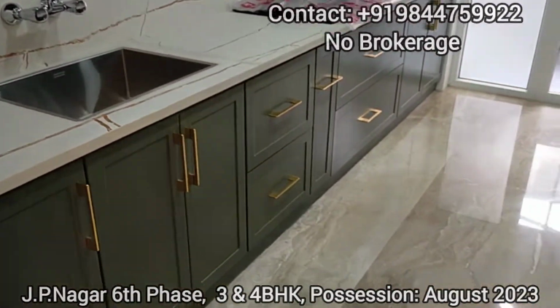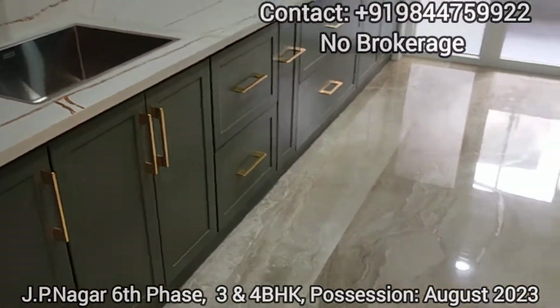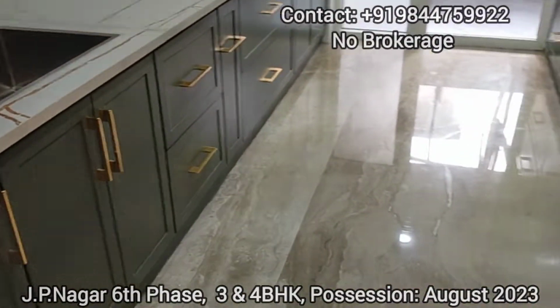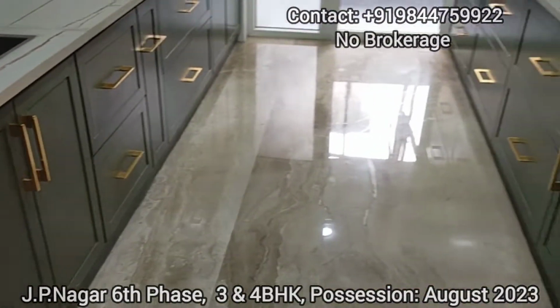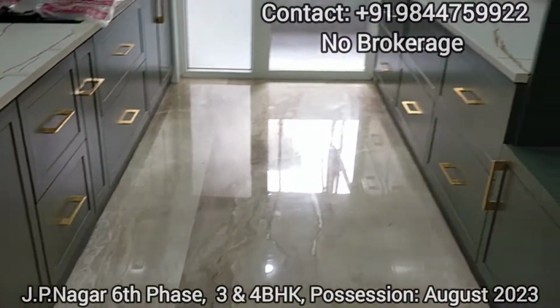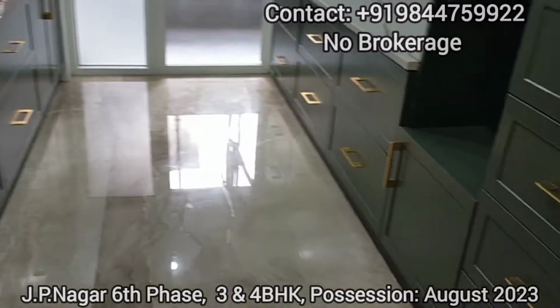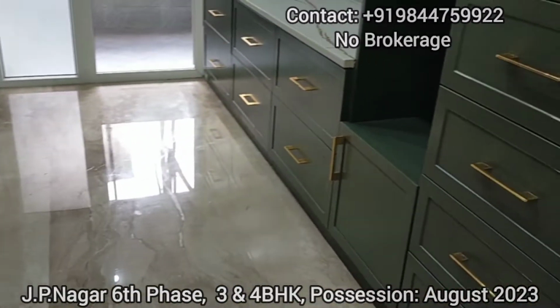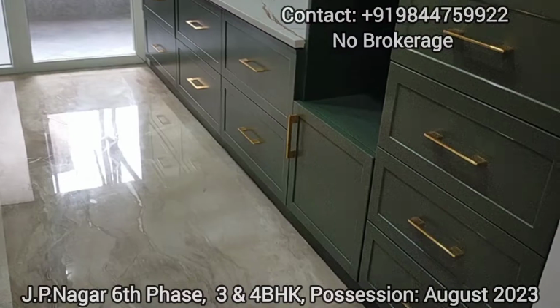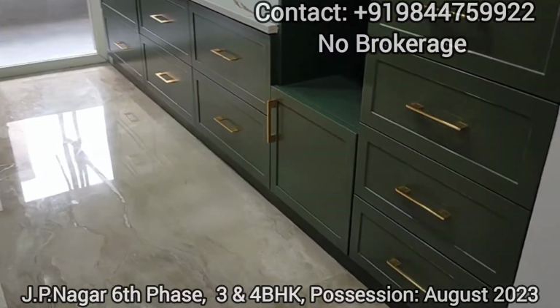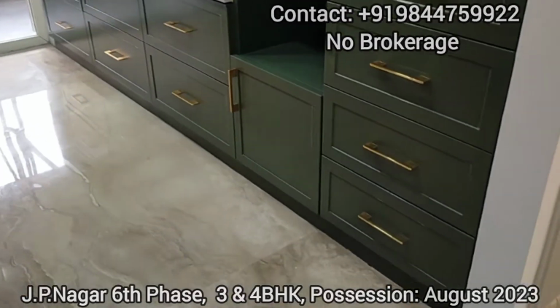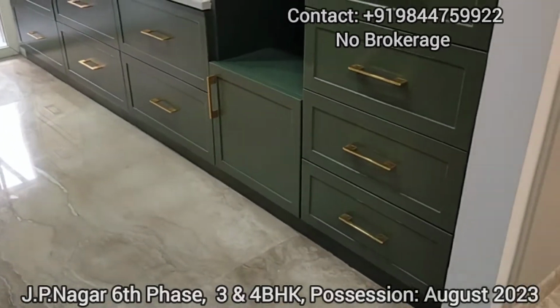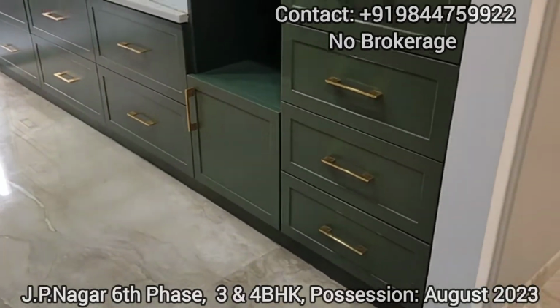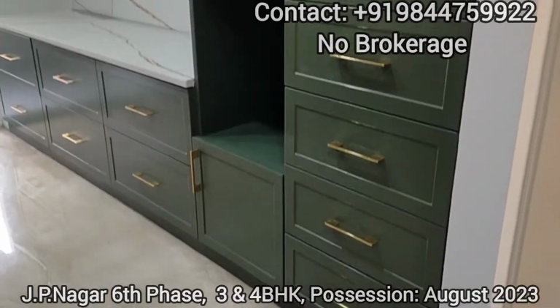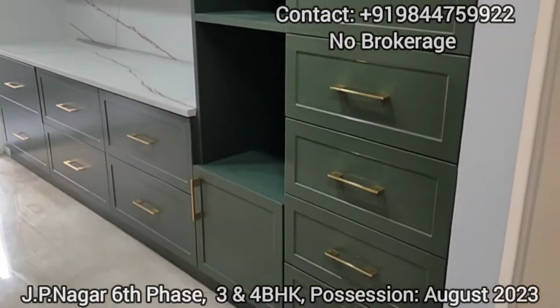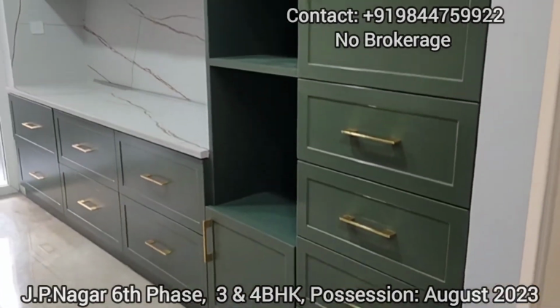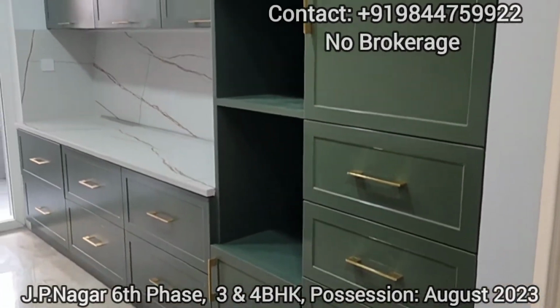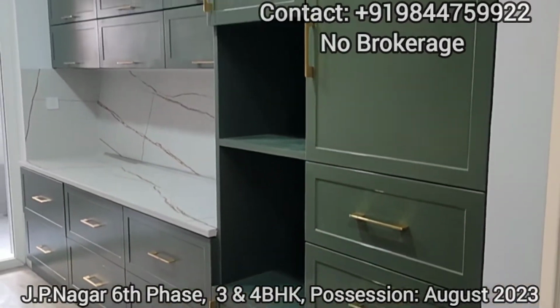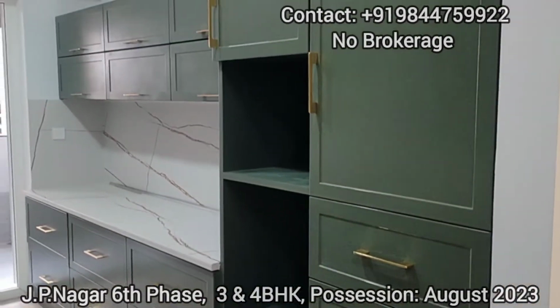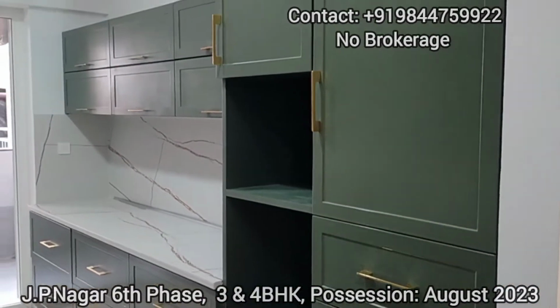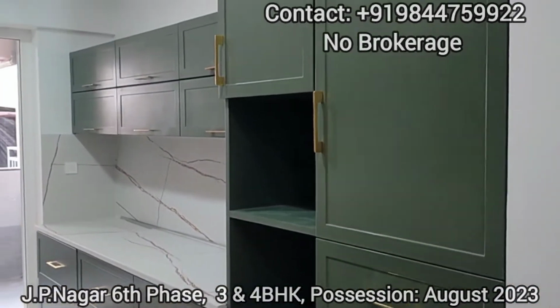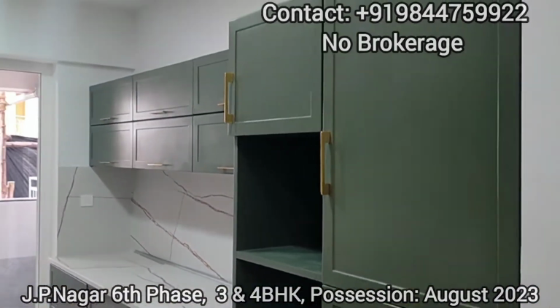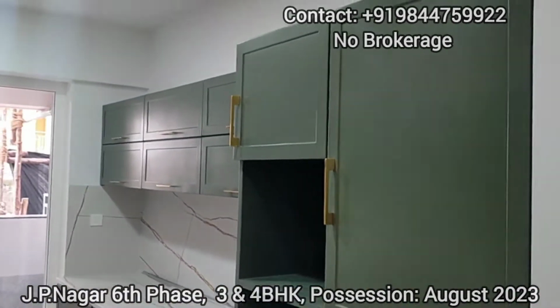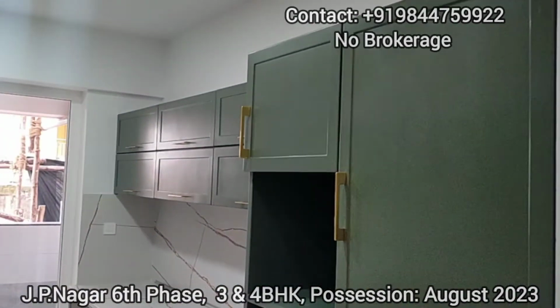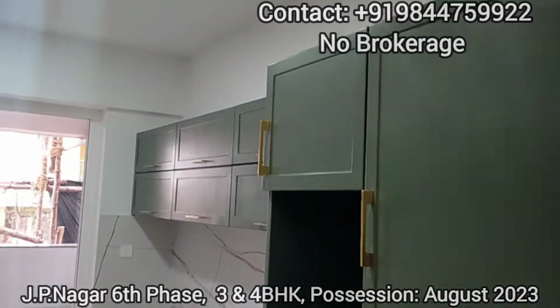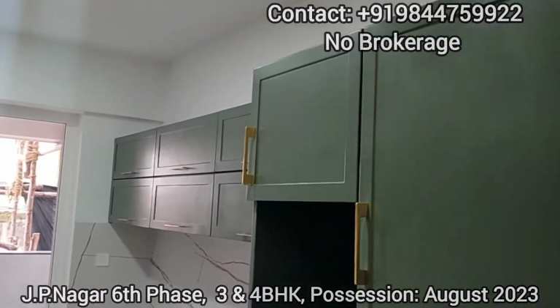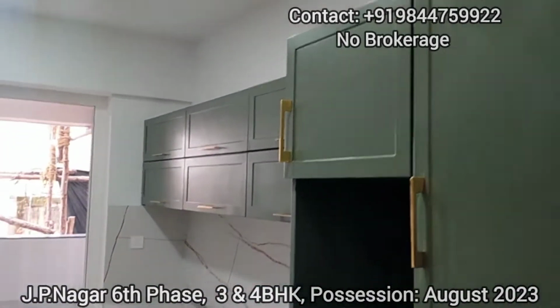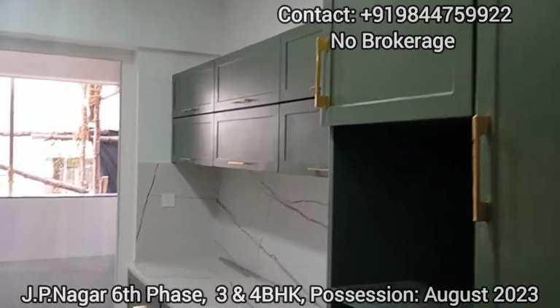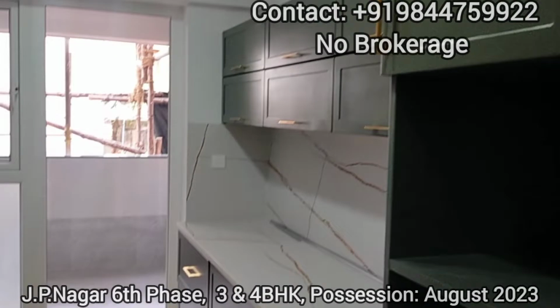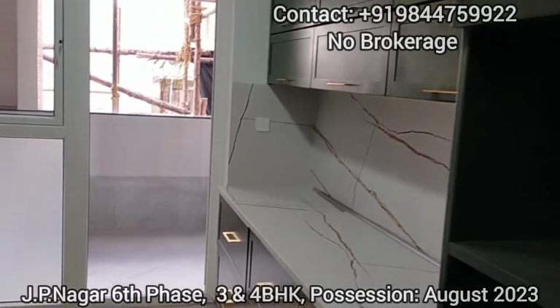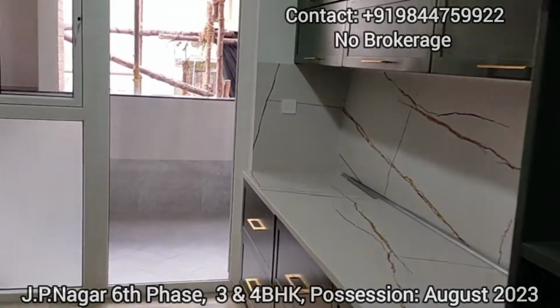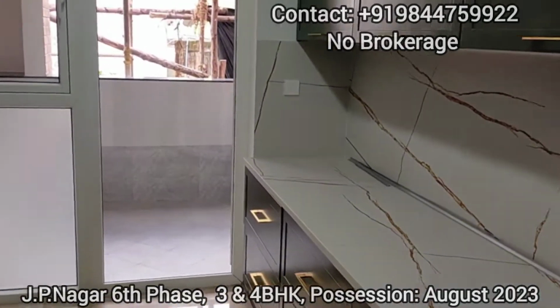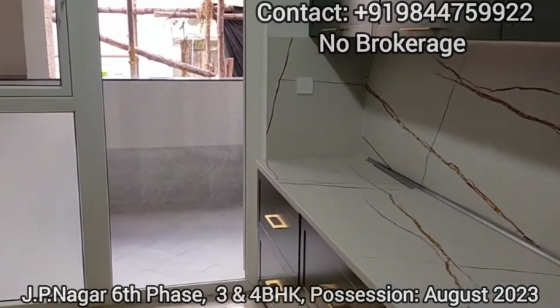This project is RERA approved. The possession you will get in August 2023 as per RERA and as per the builder.